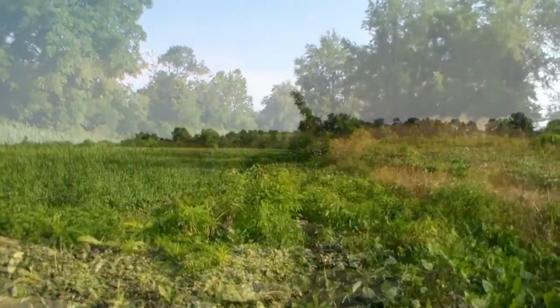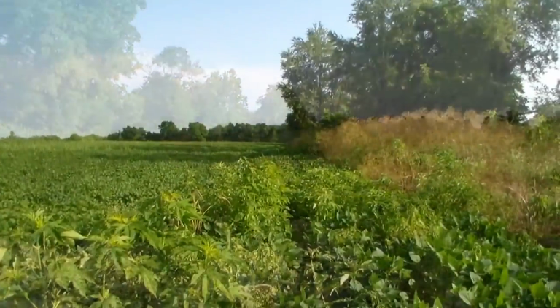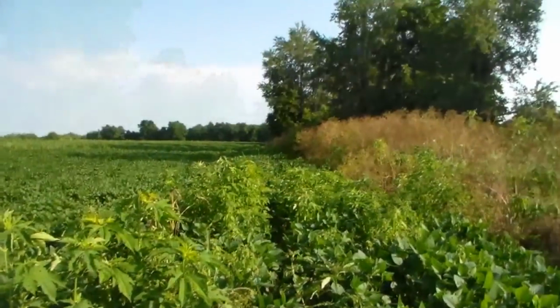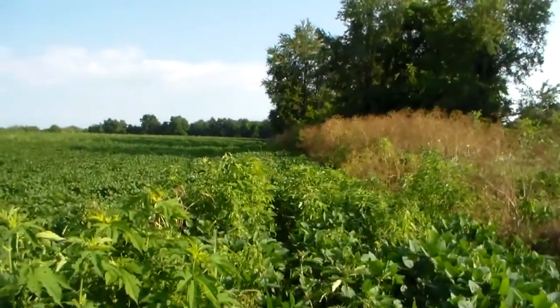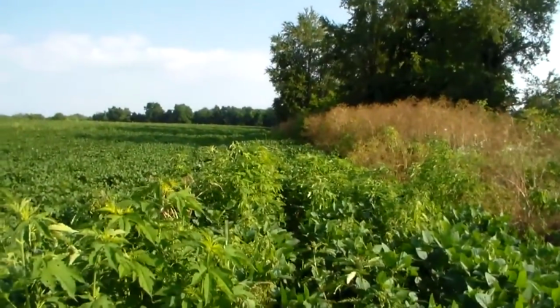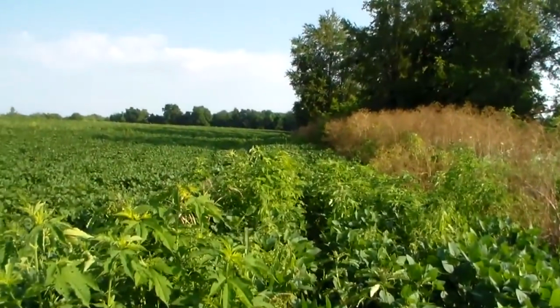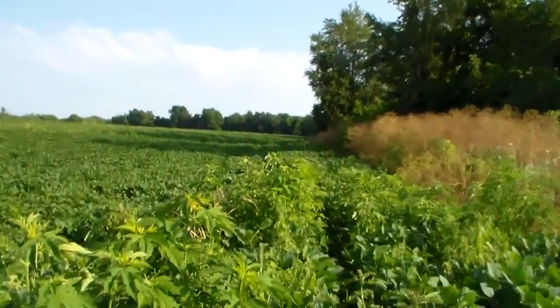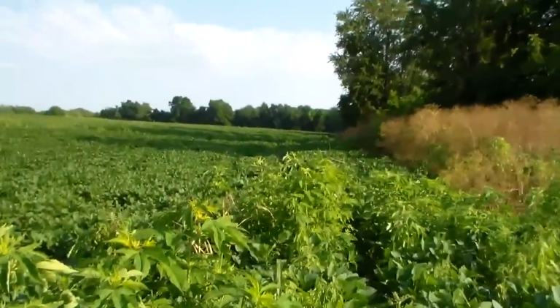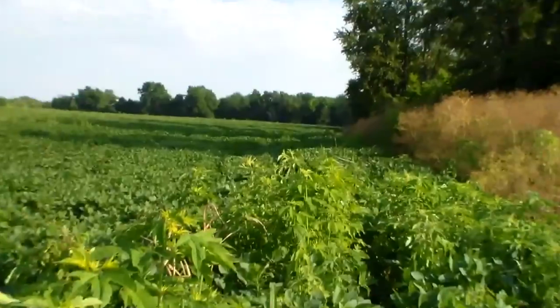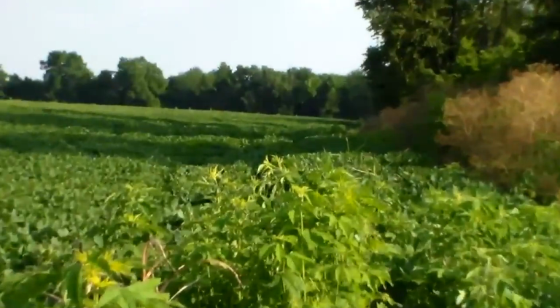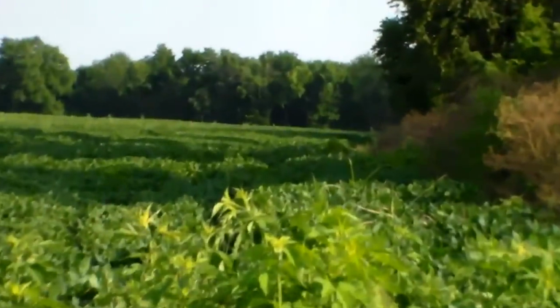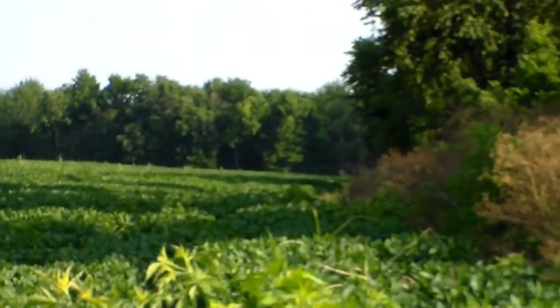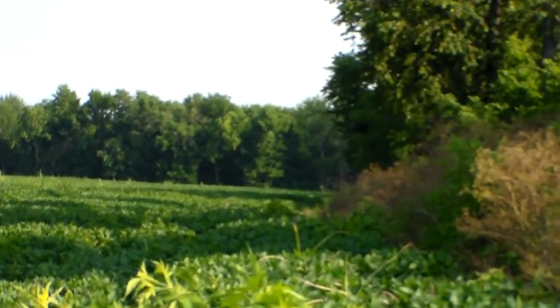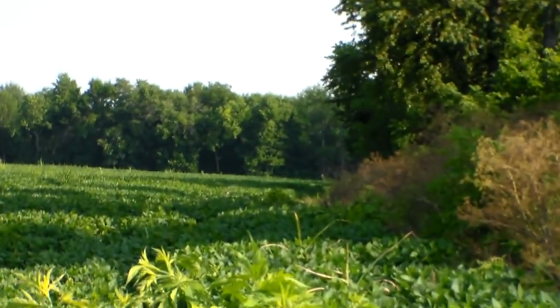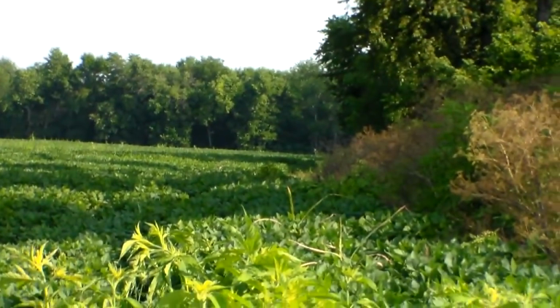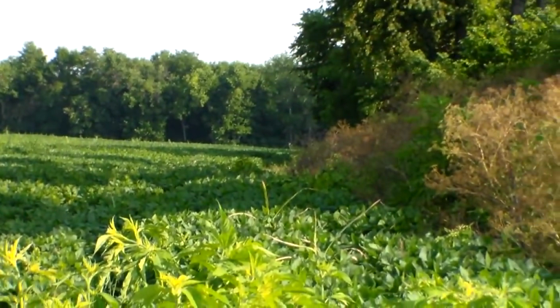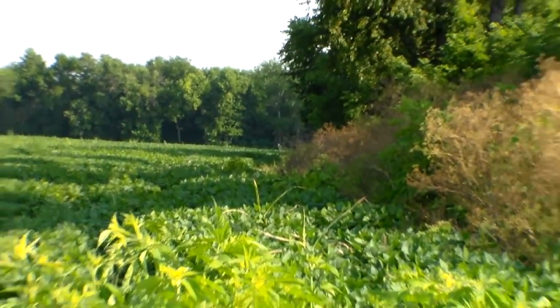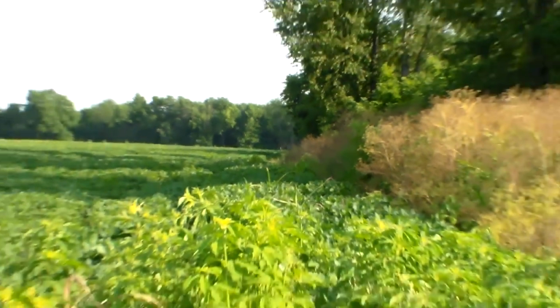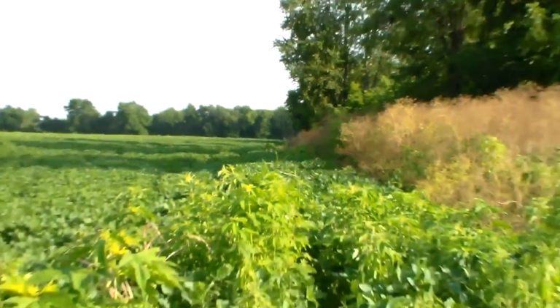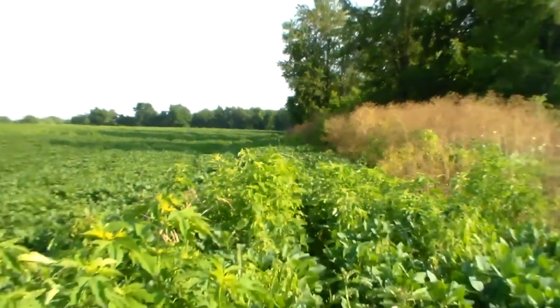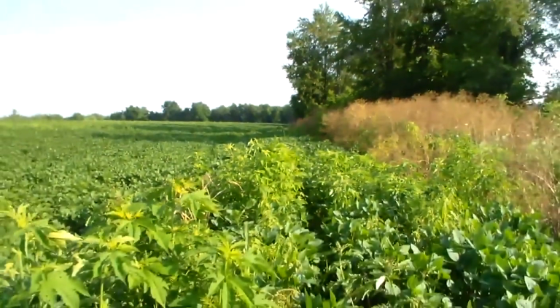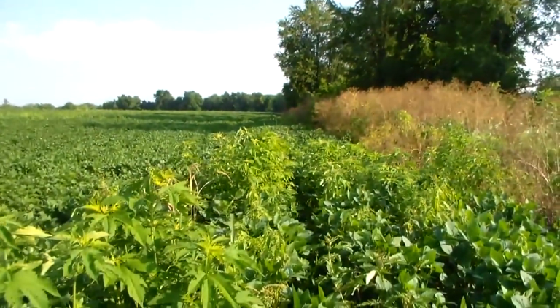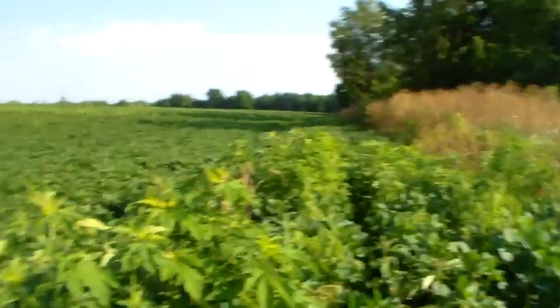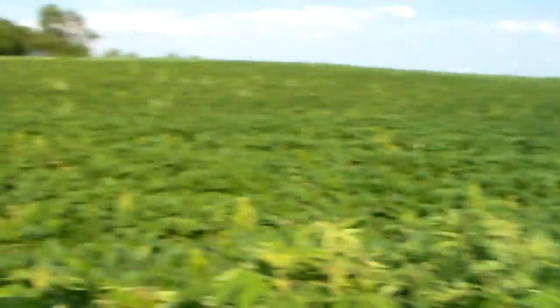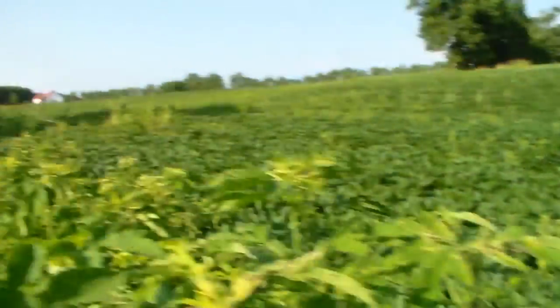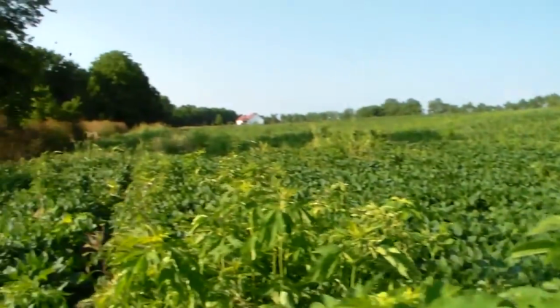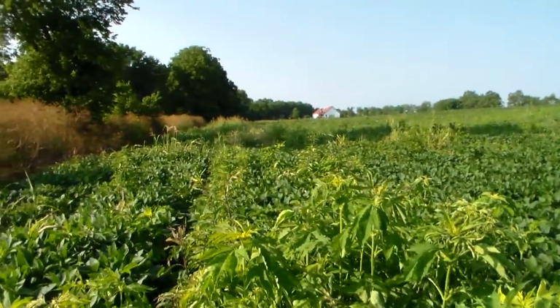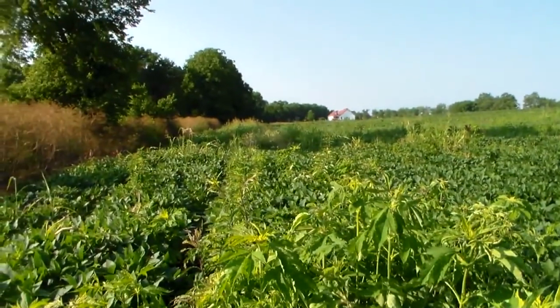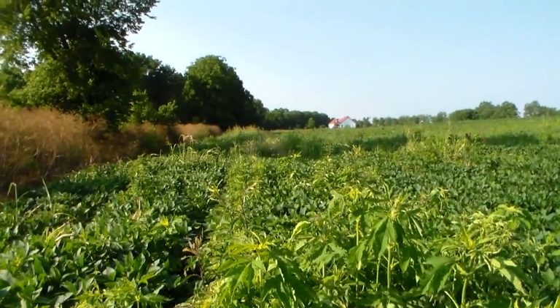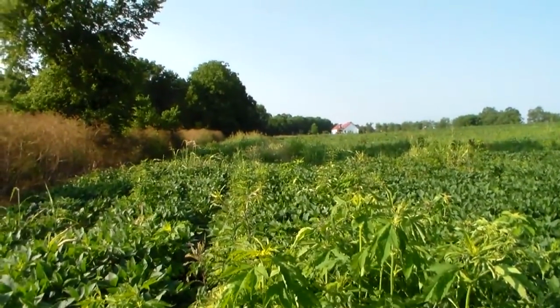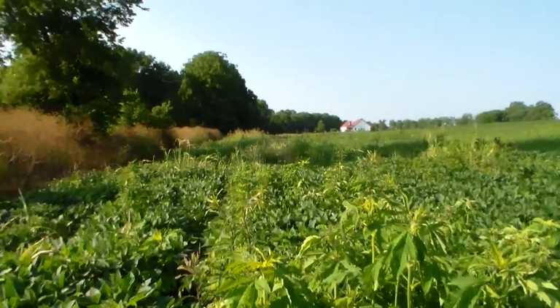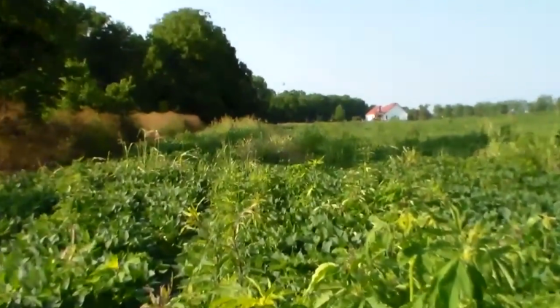Still on this Lexington farm. Look how far these beans go down — probably about 500 yards. About 300 yards that way.